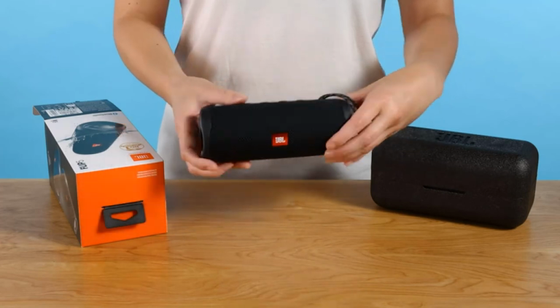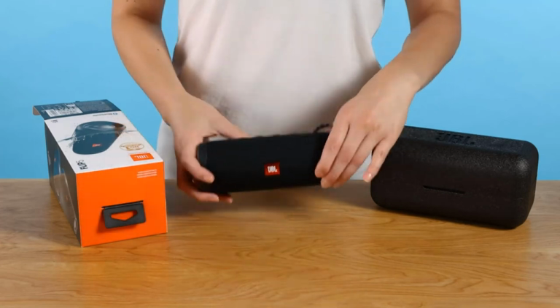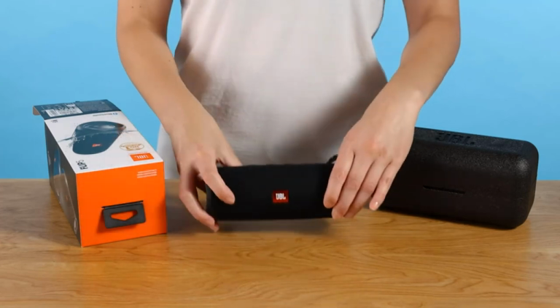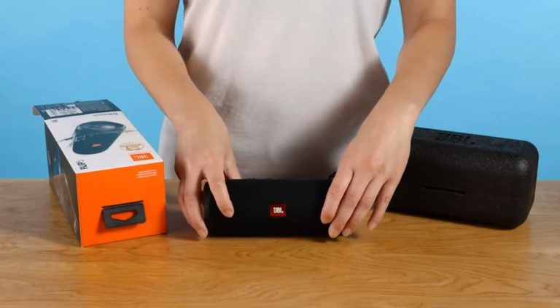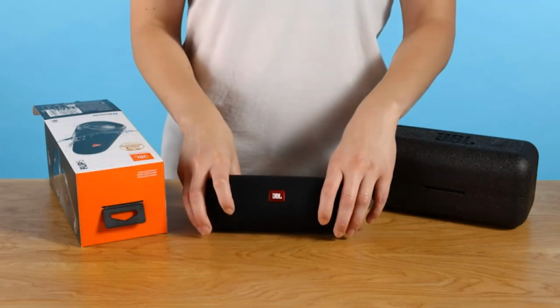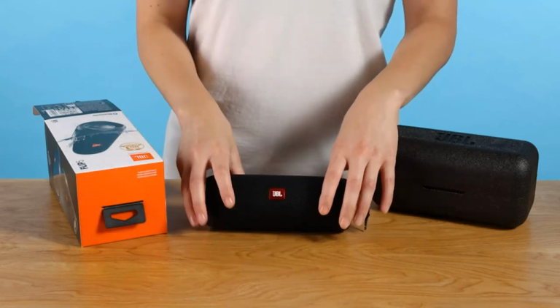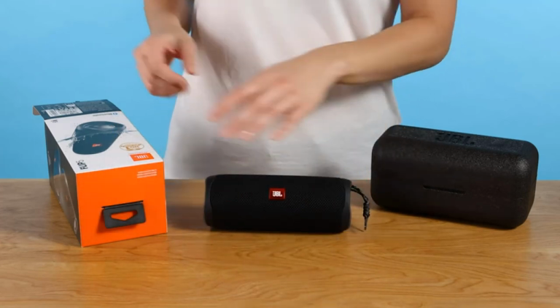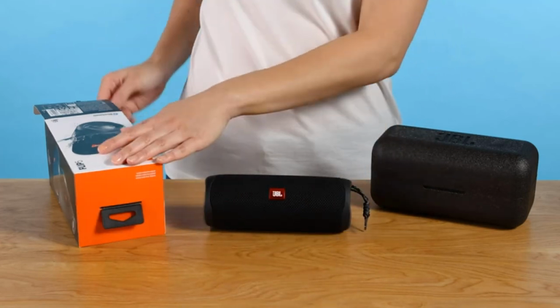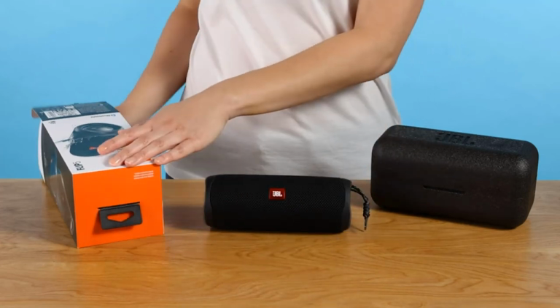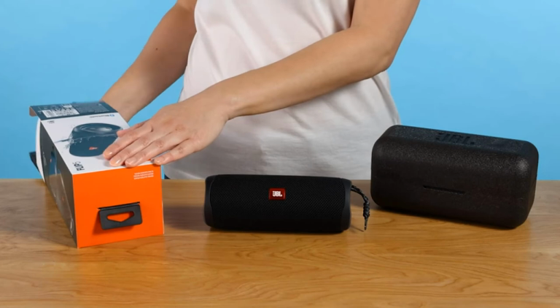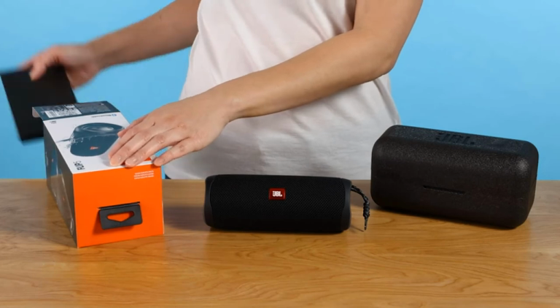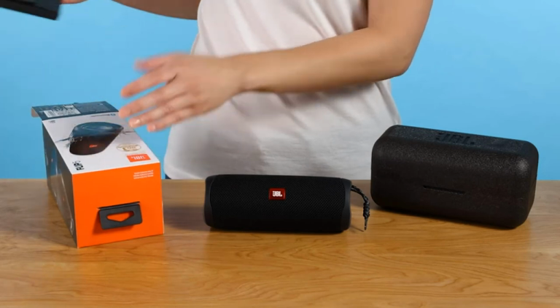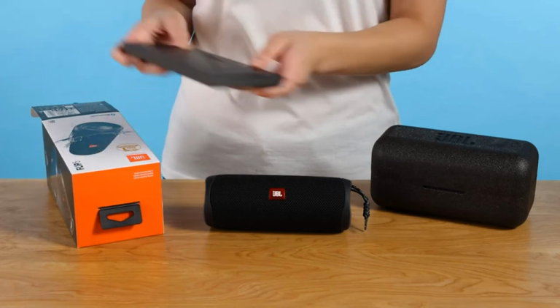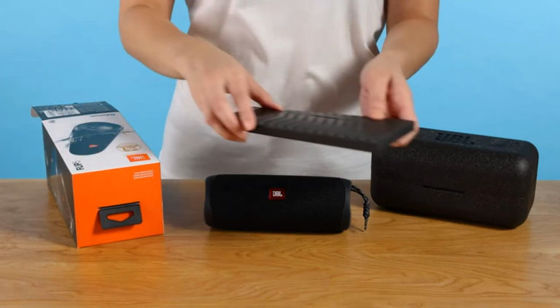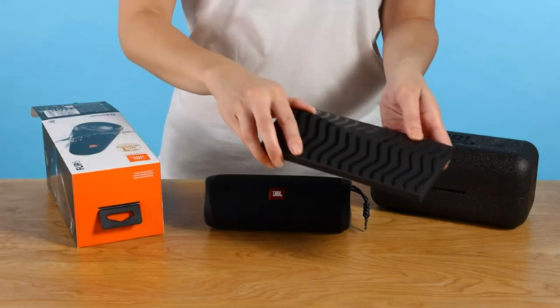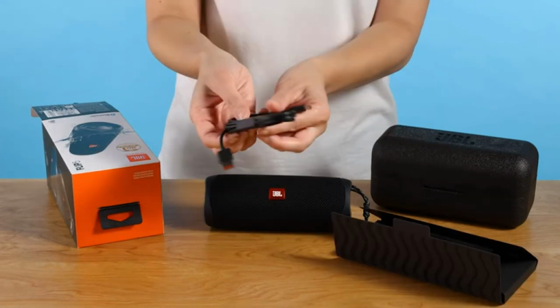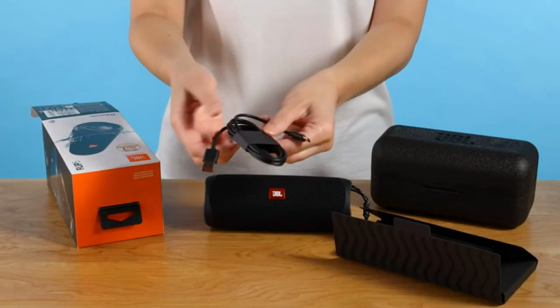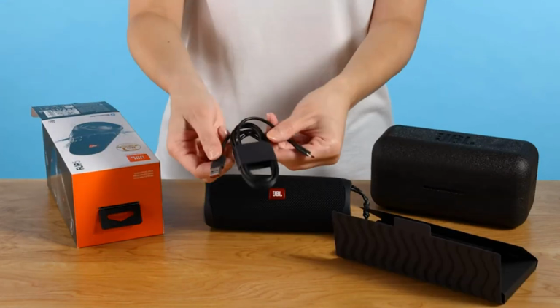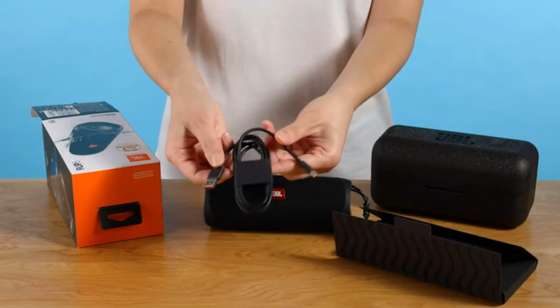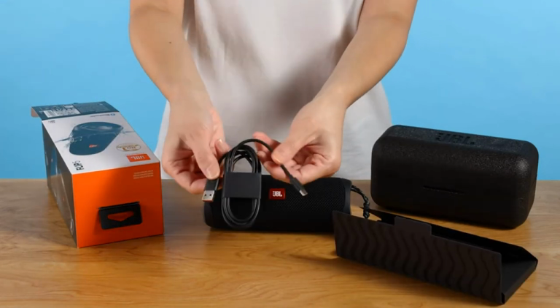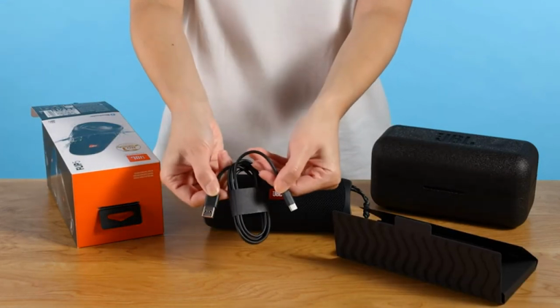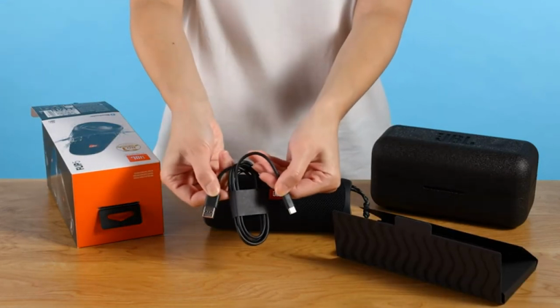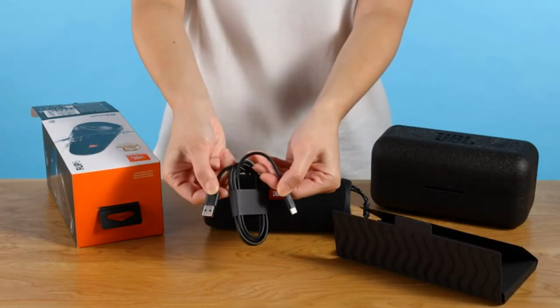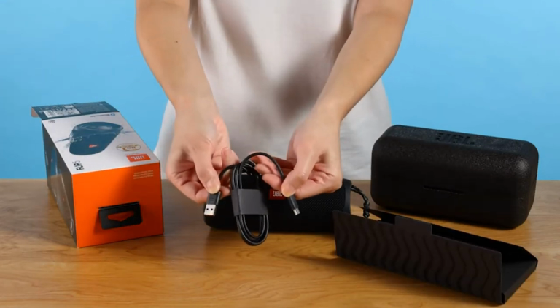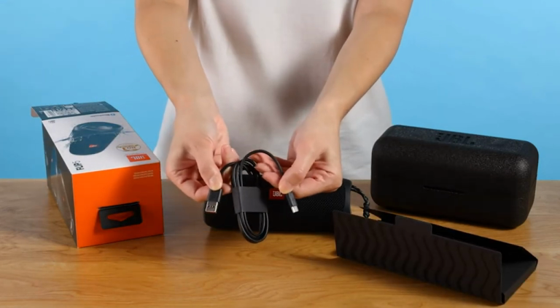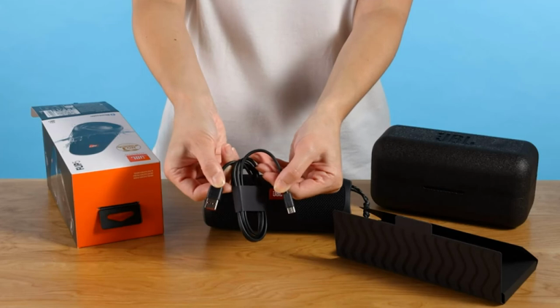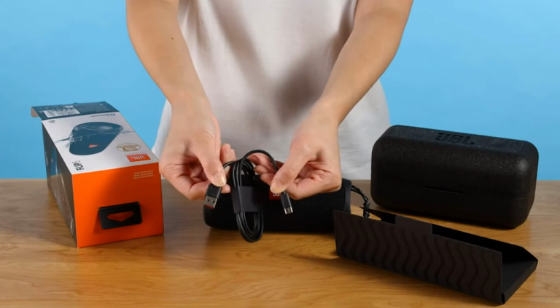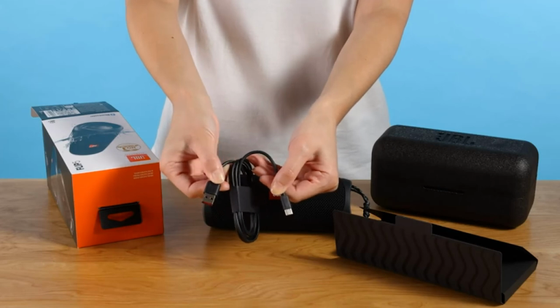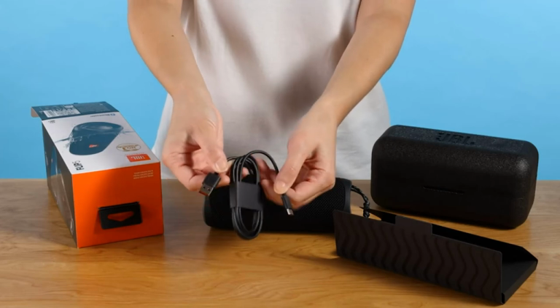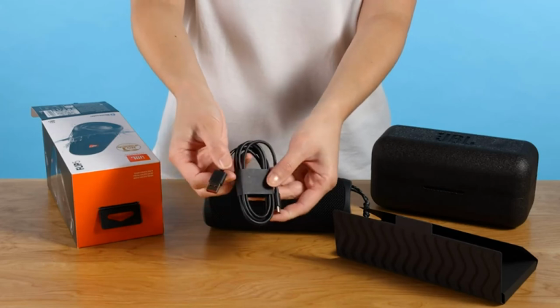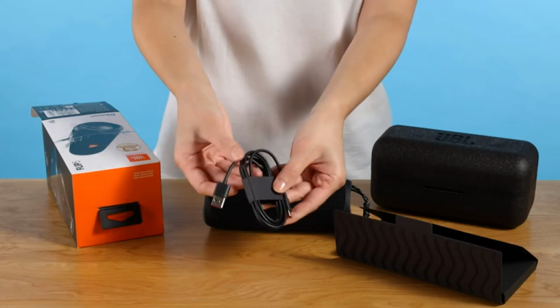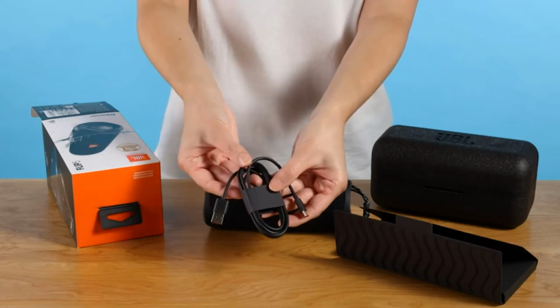Connector type: 3.5mm stereo. Power source type: battery powered. Included components: Quick Start Guide, Safety Sheet, Warranty Card.